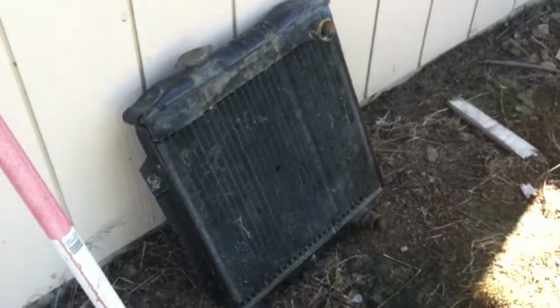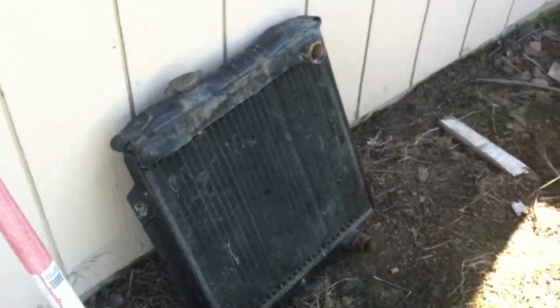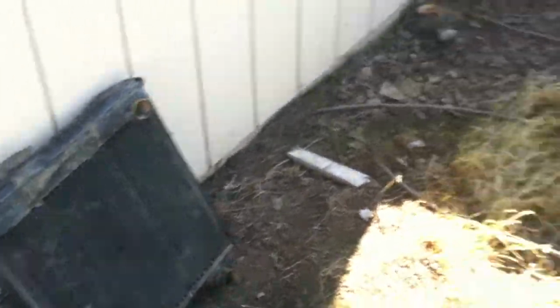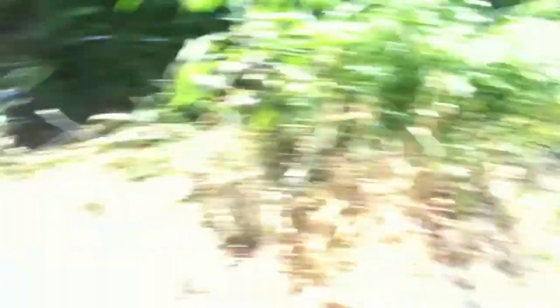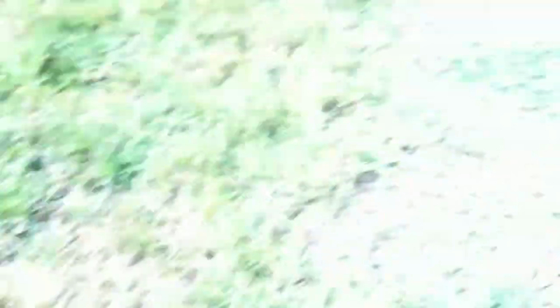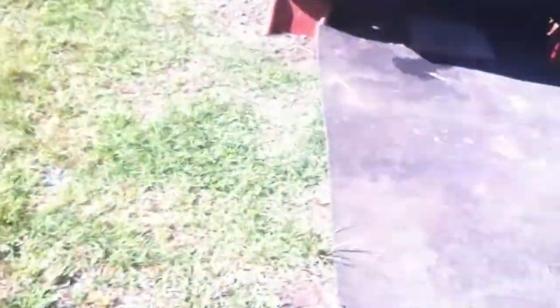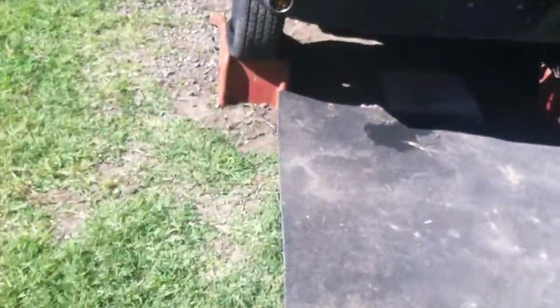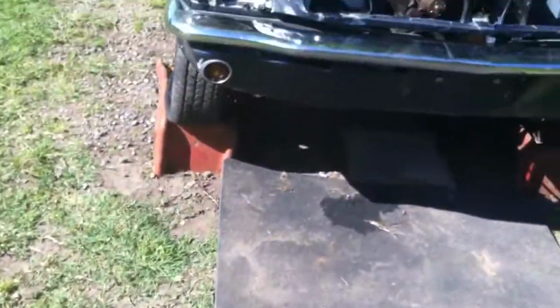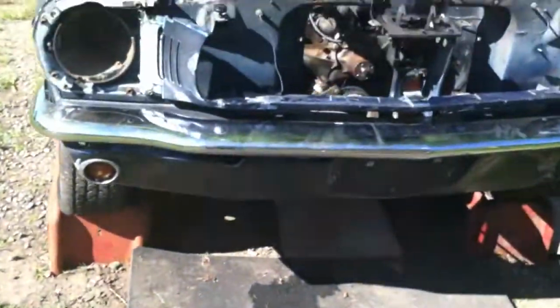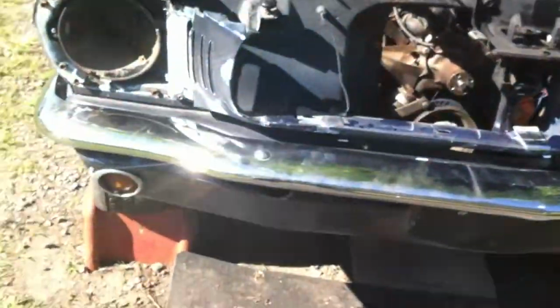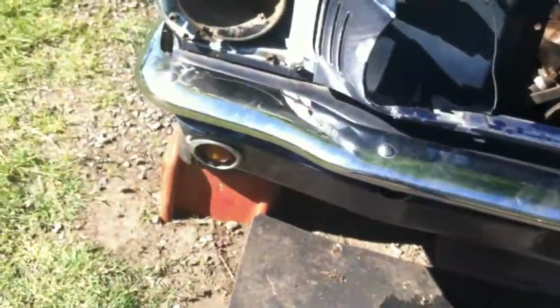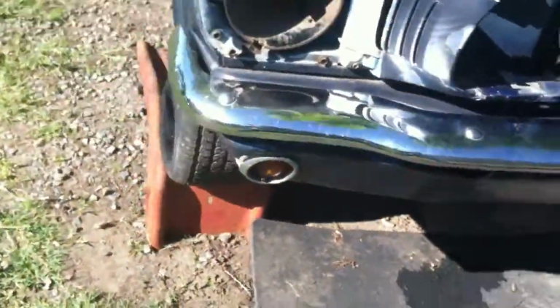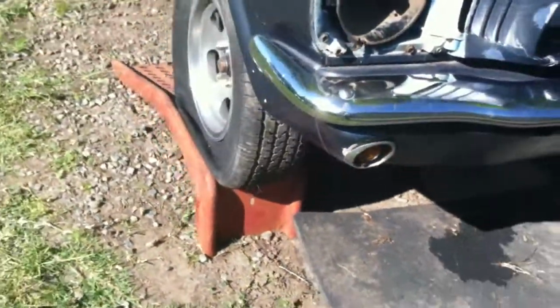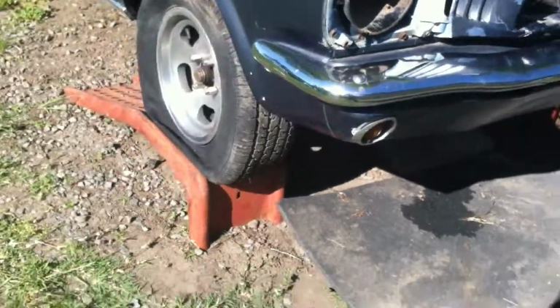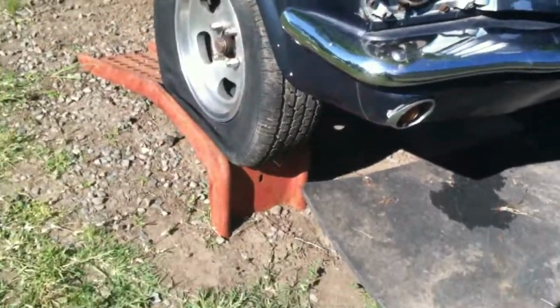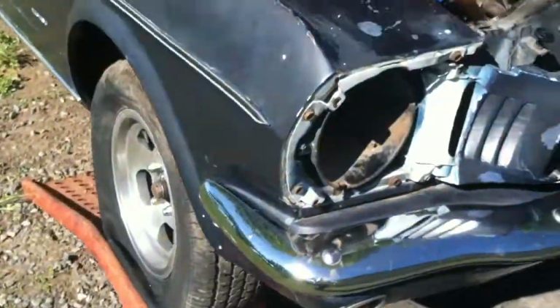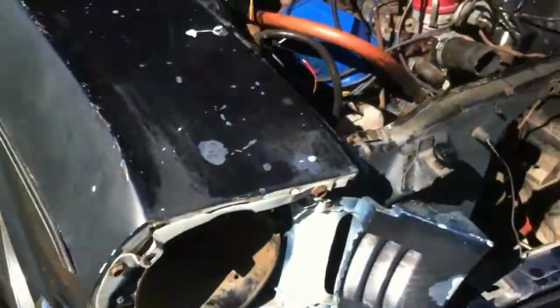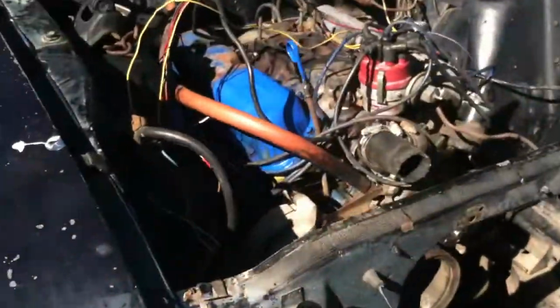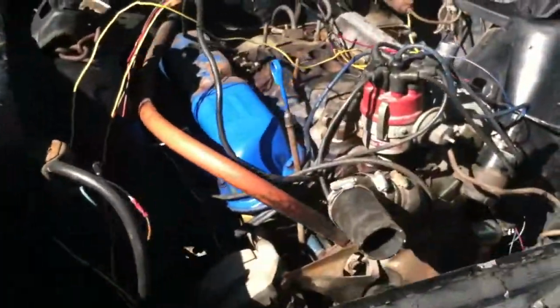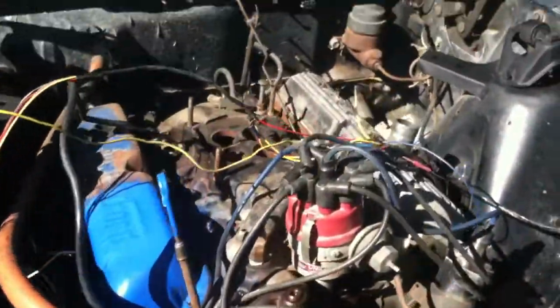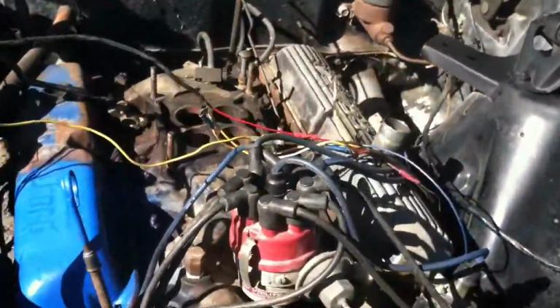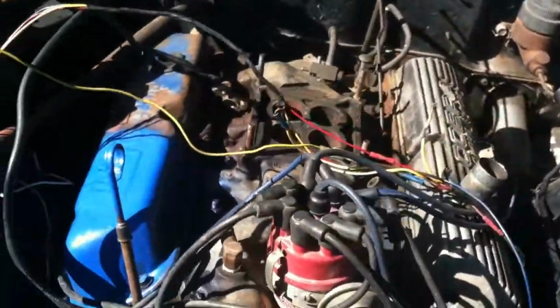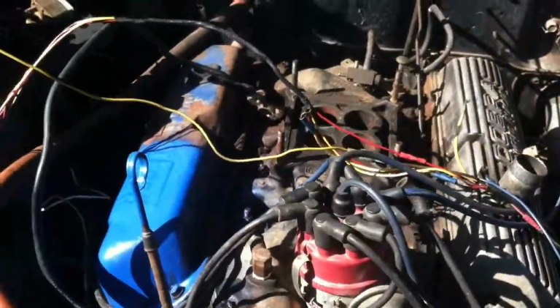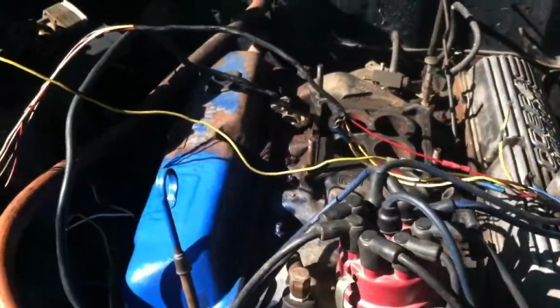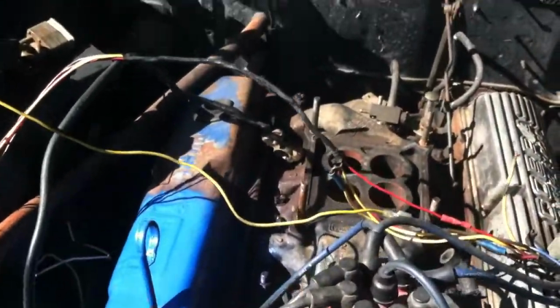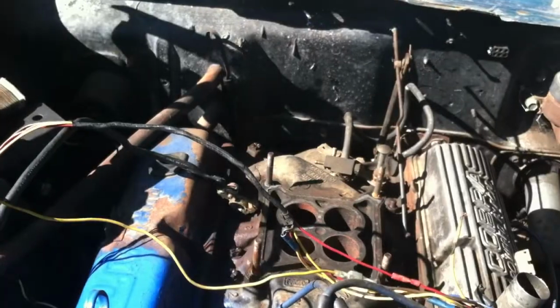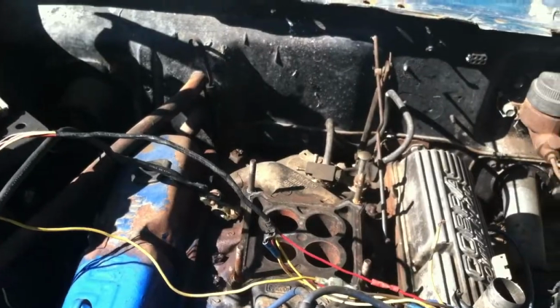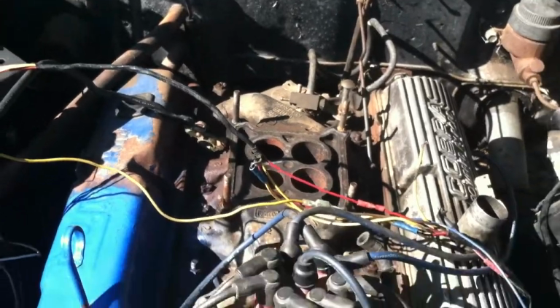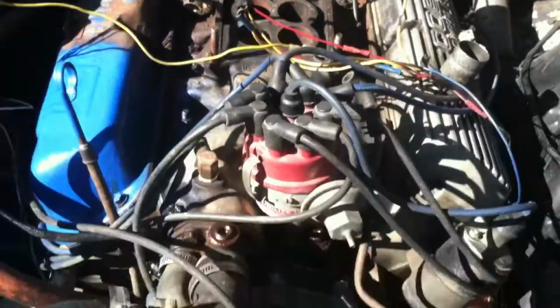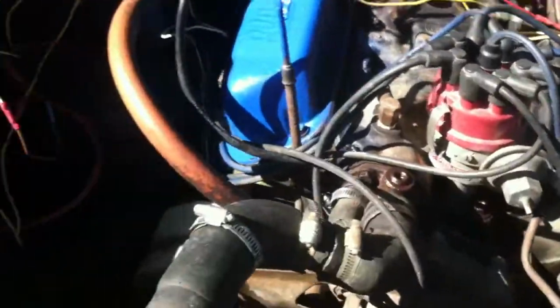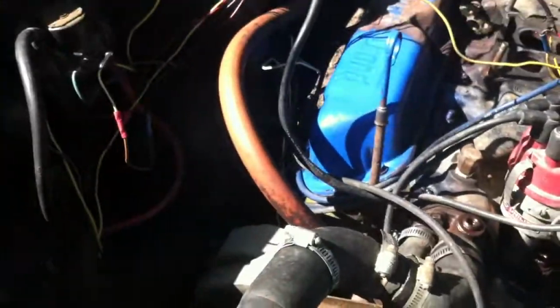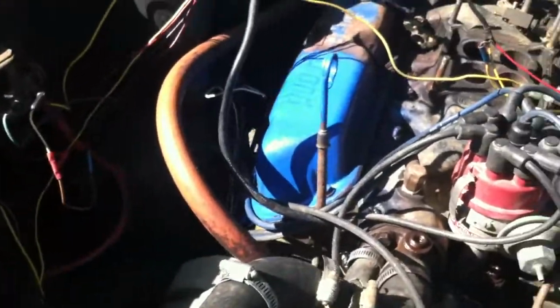A lot lower than I thought it was. Got the car up. Gonna put it on about 6-ton jacks. Engine's gonna be ready to be pulled.